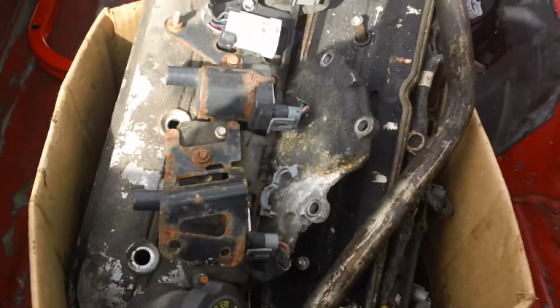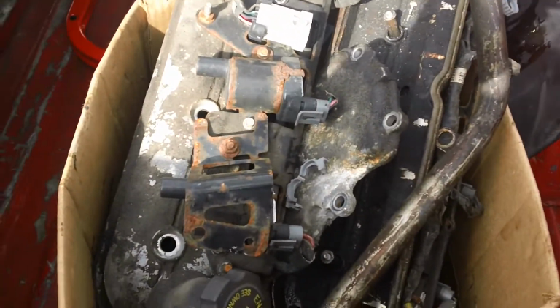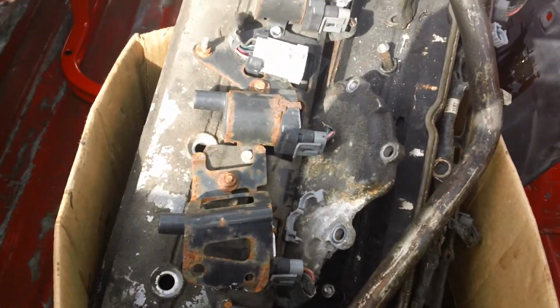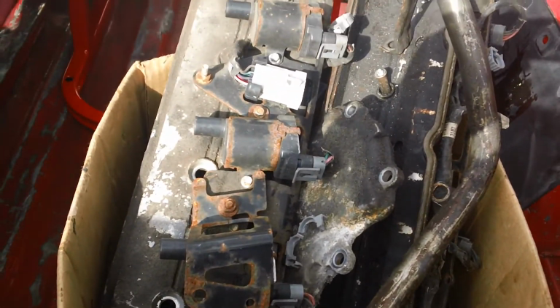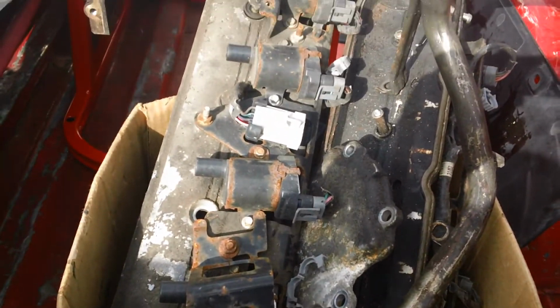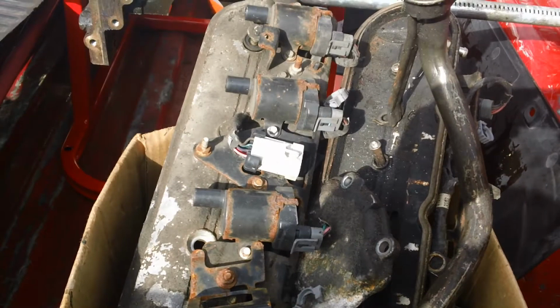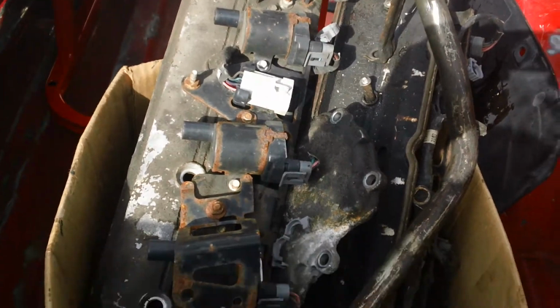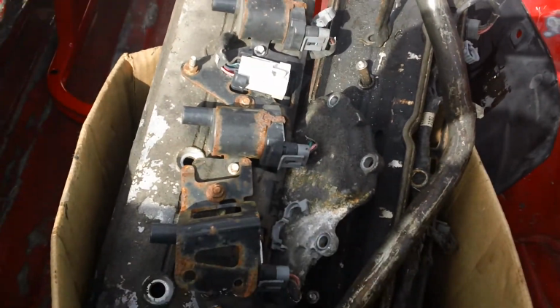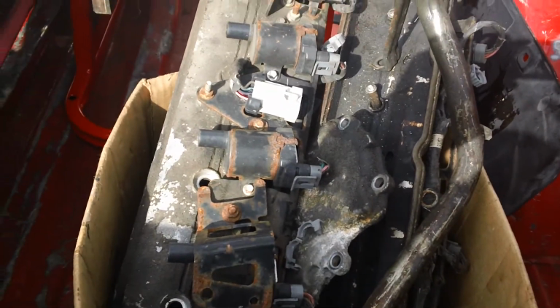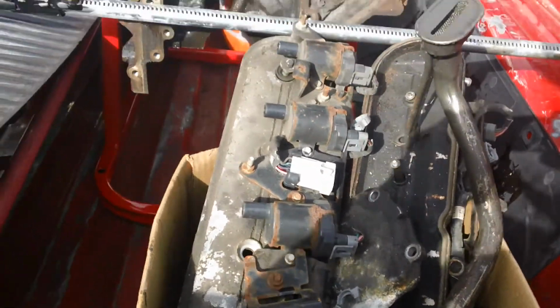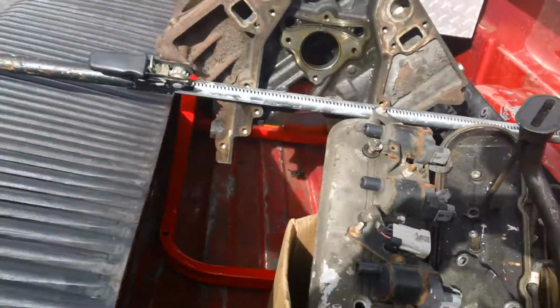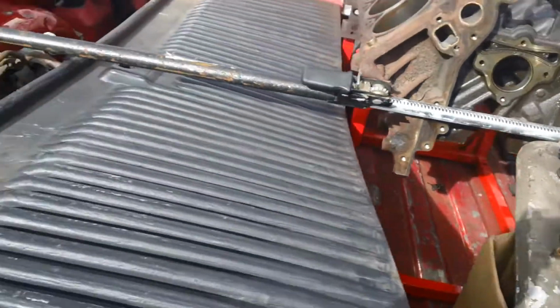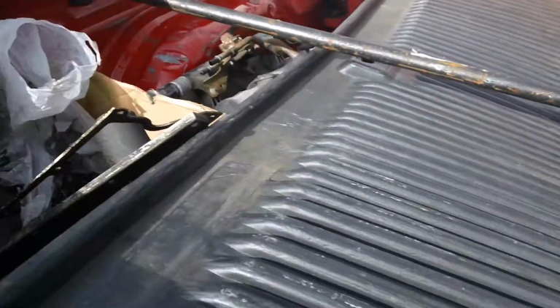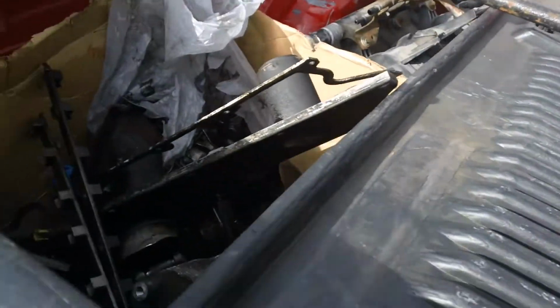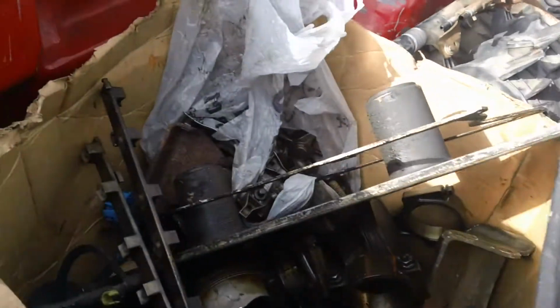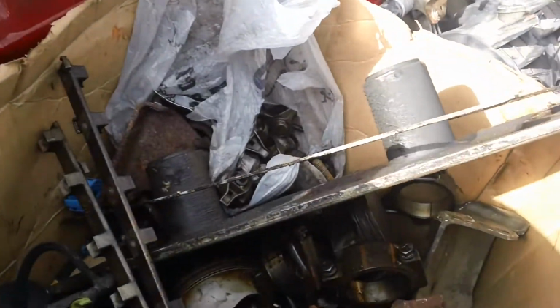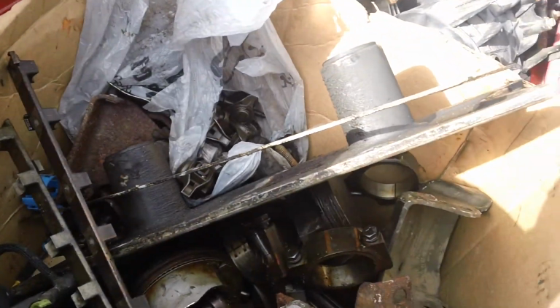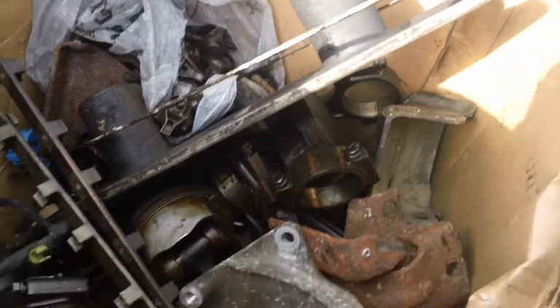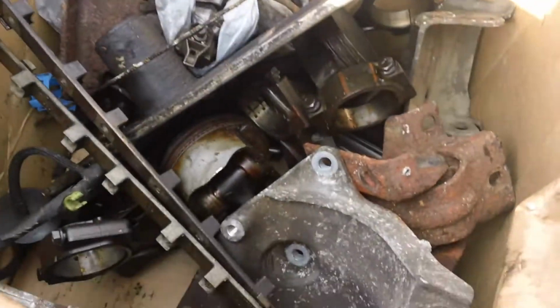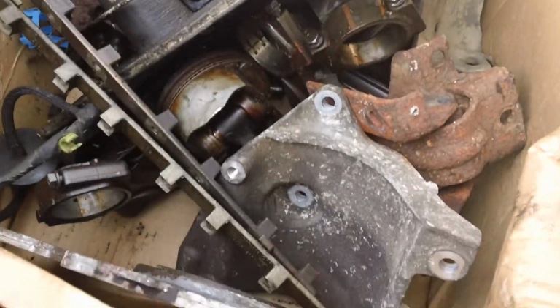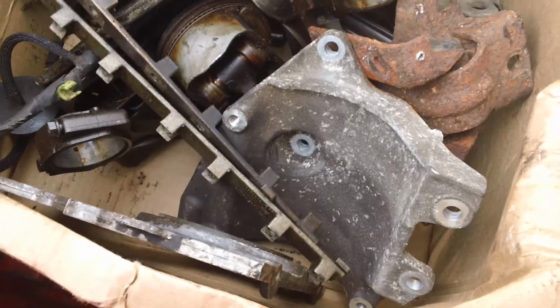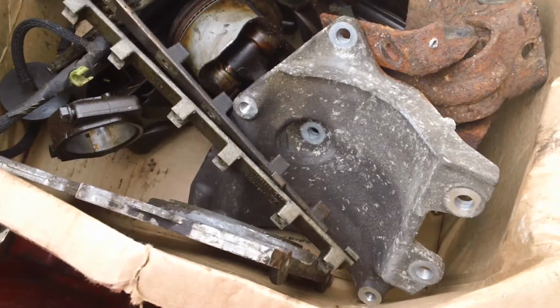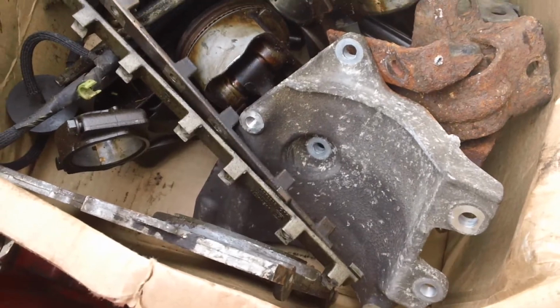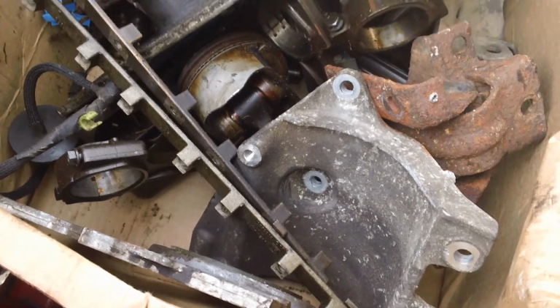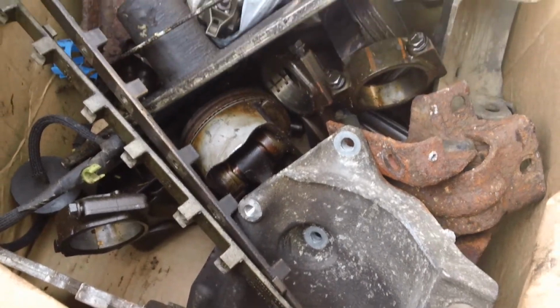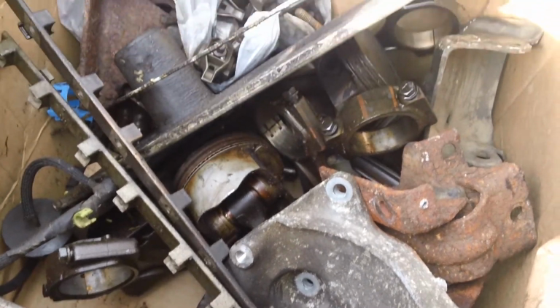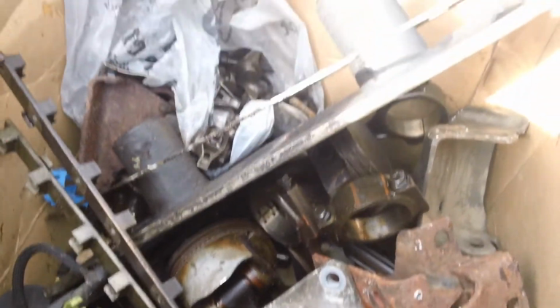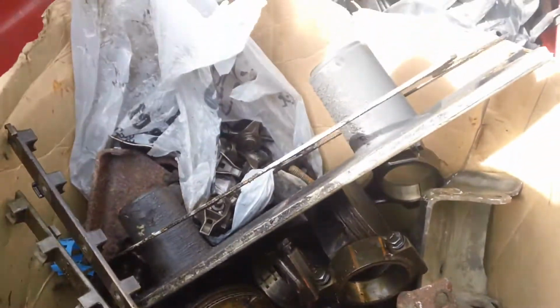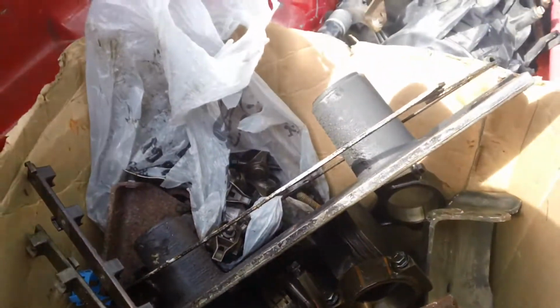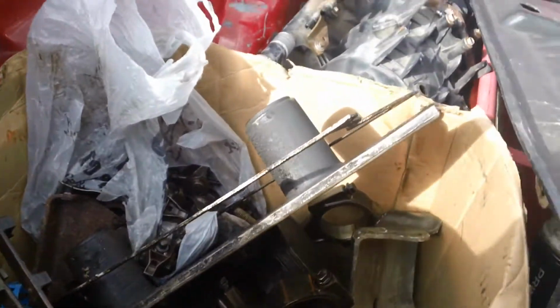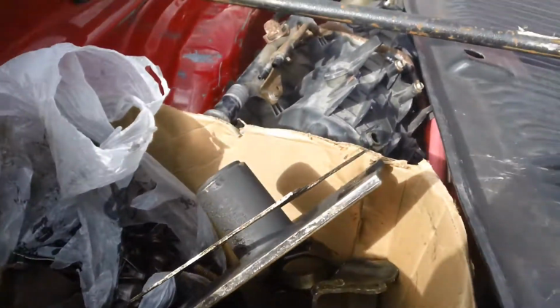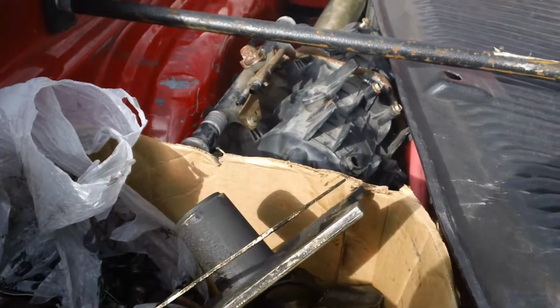It had a spun bearing, so I left the crank and I'm going to pick up another crank from somebody else — another buddy of mine. He has a couple cranks and they're all in good condition.